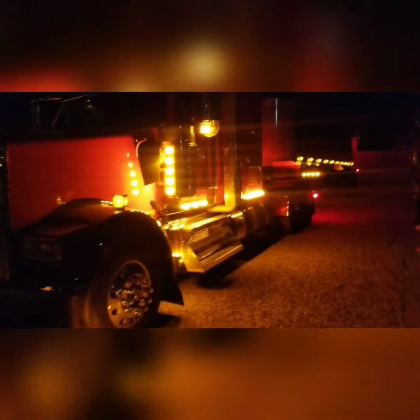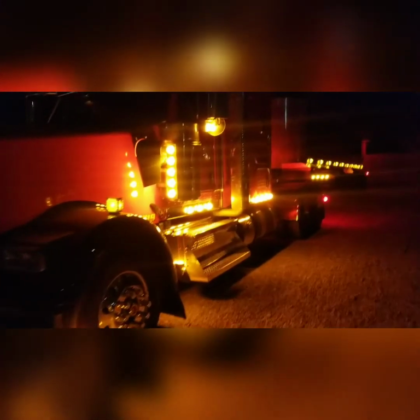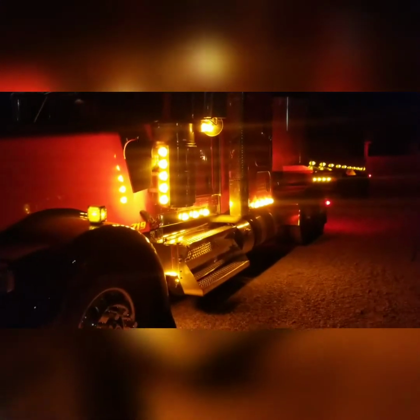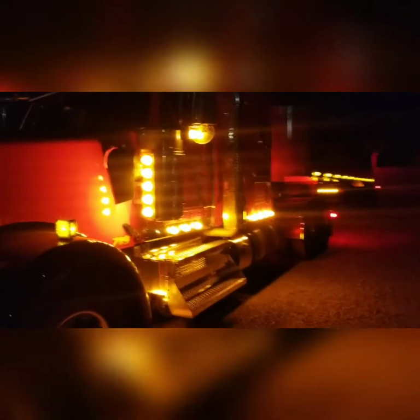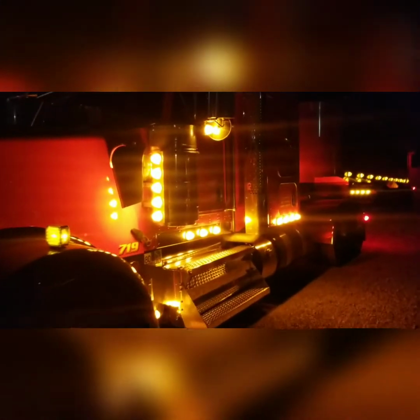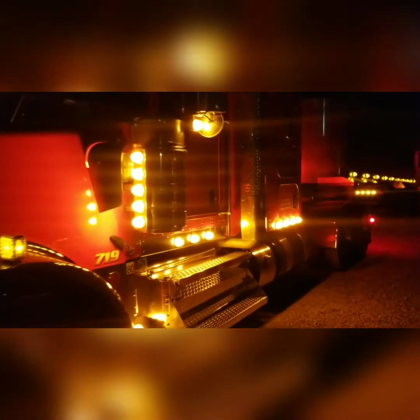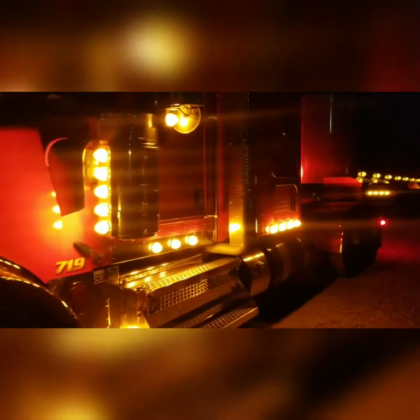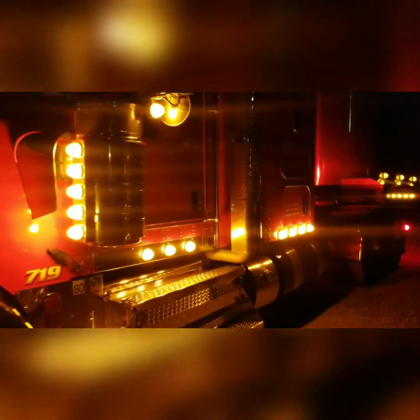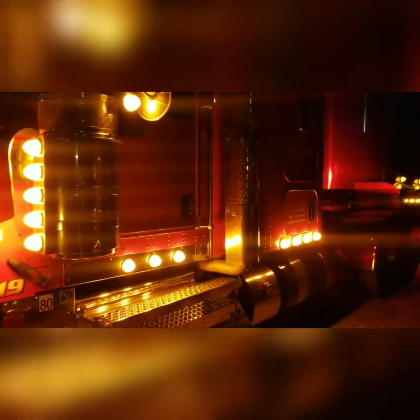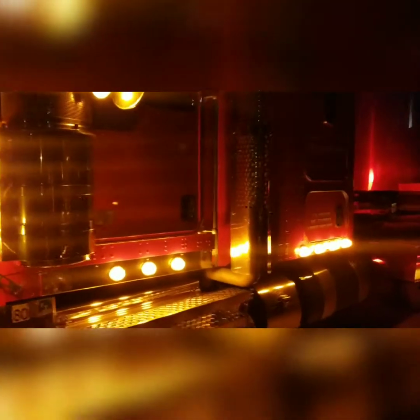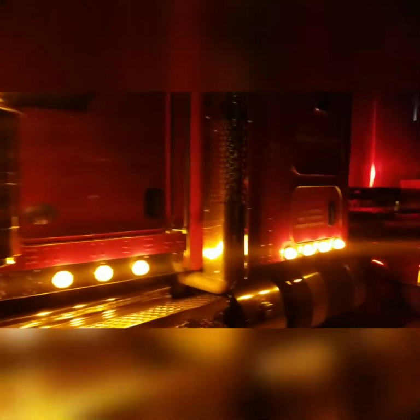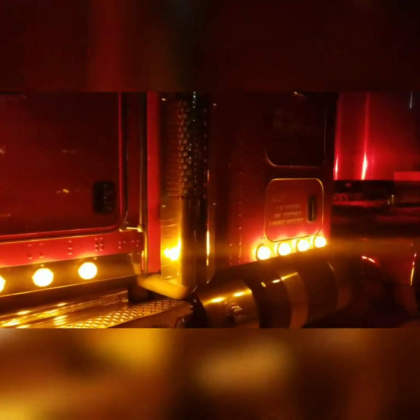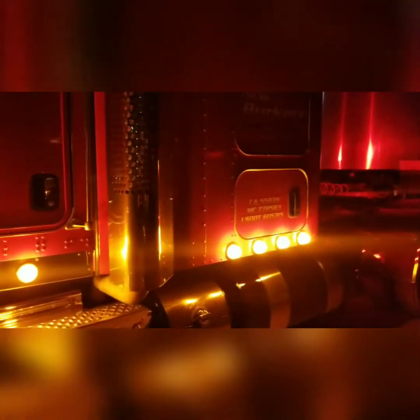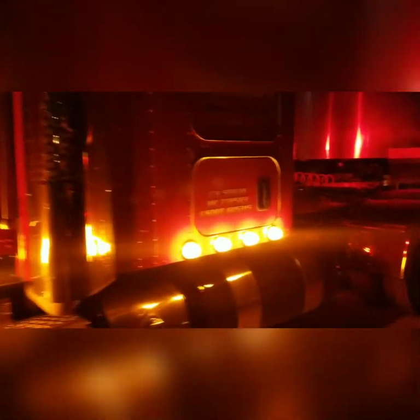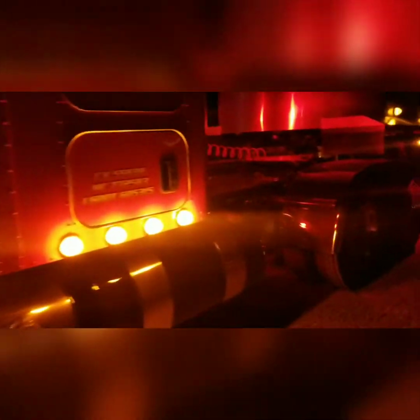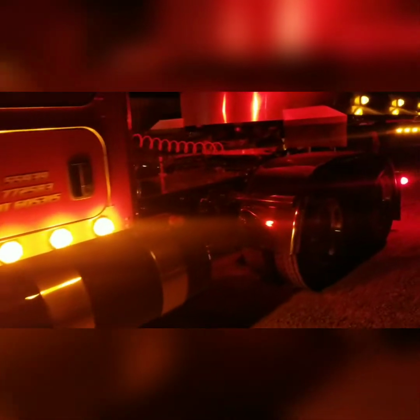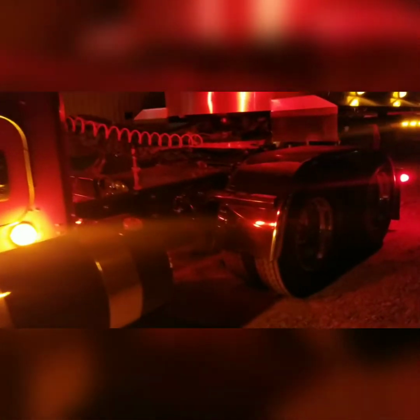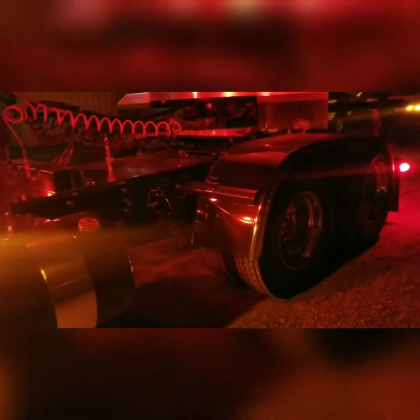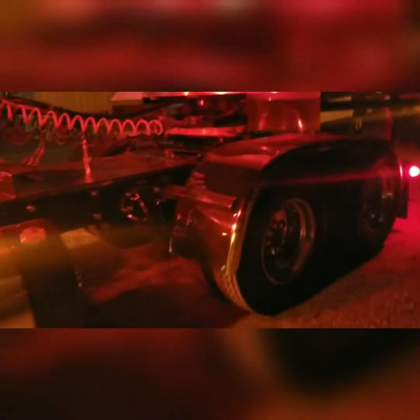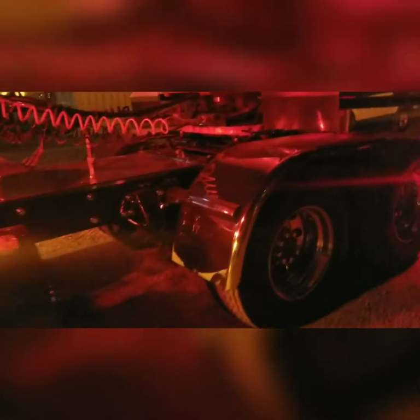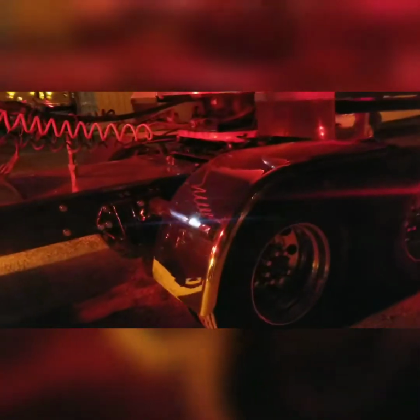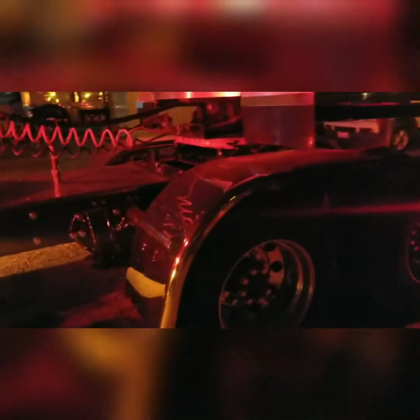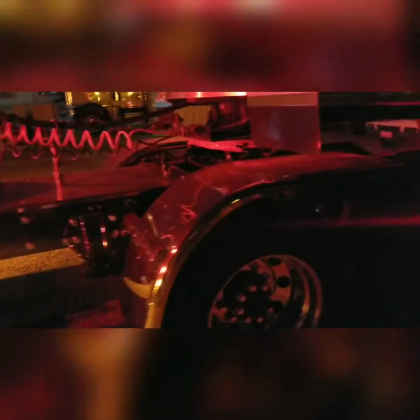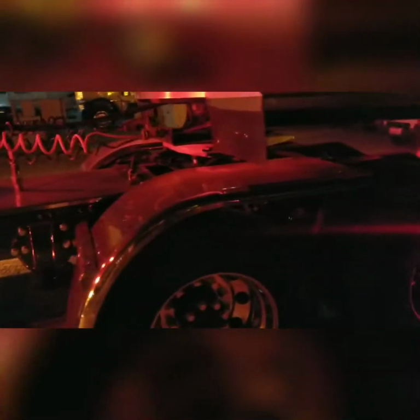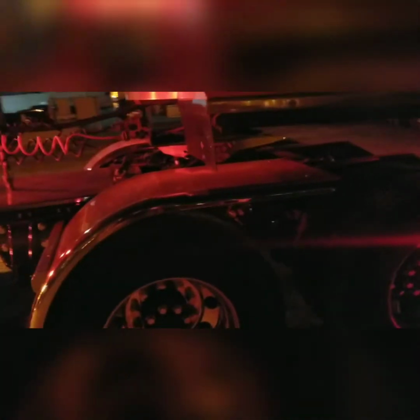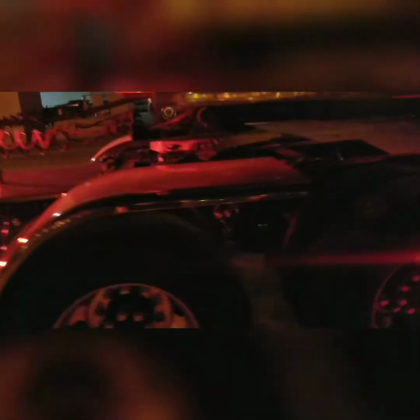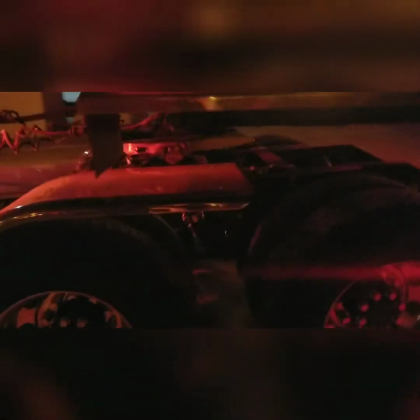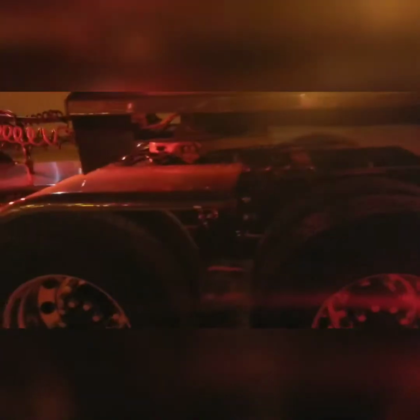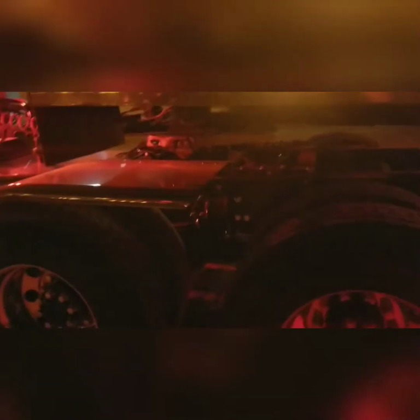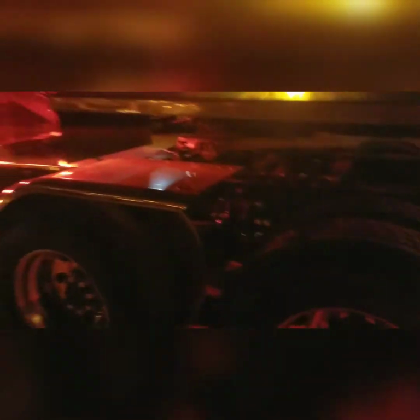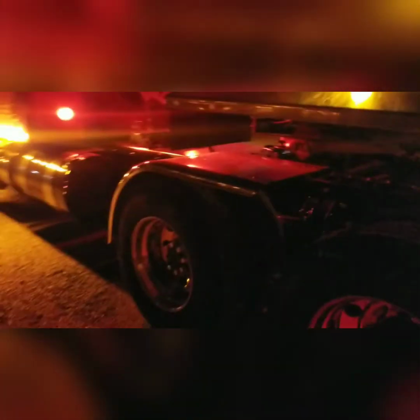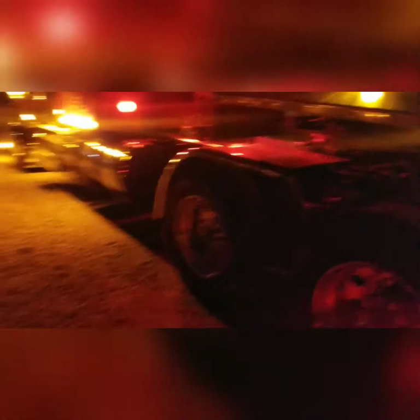So, 2015 Kenworth W900L. The wheelbase is around 255 inches, which is pretty modest being a sleeper truck.